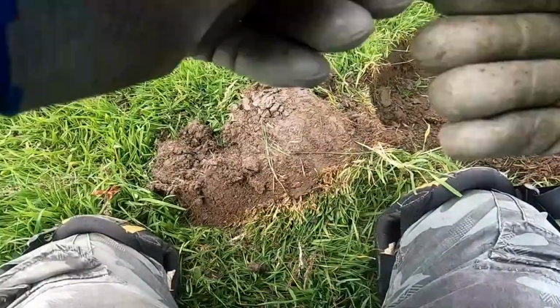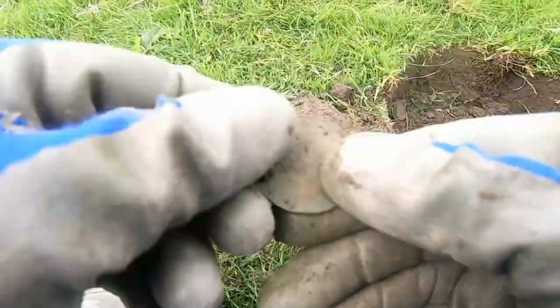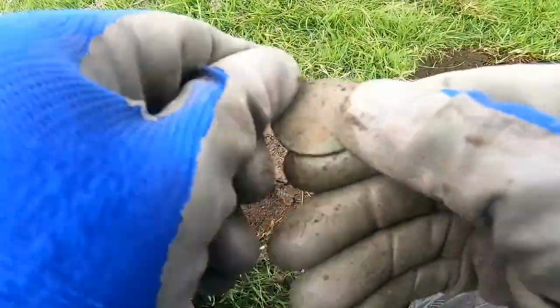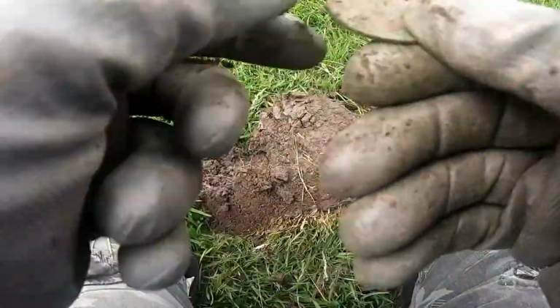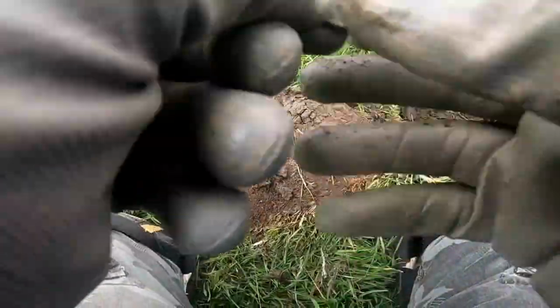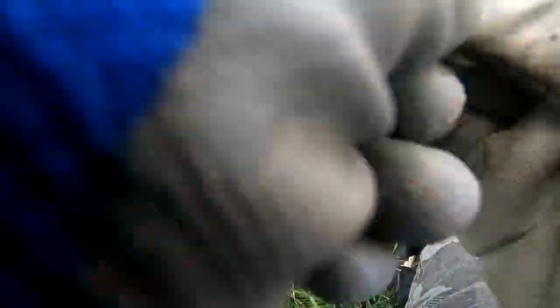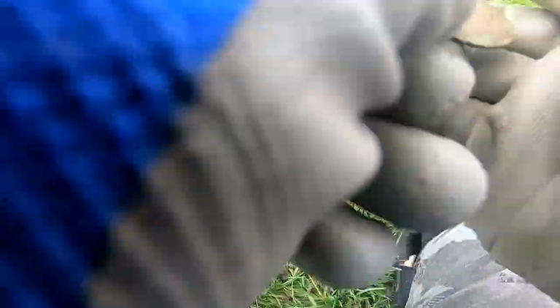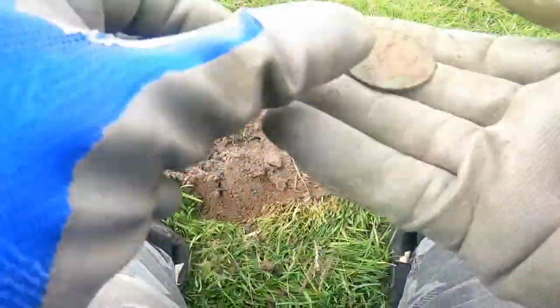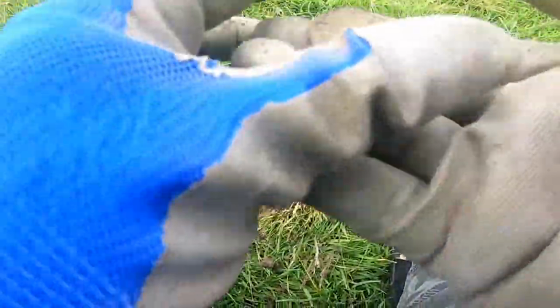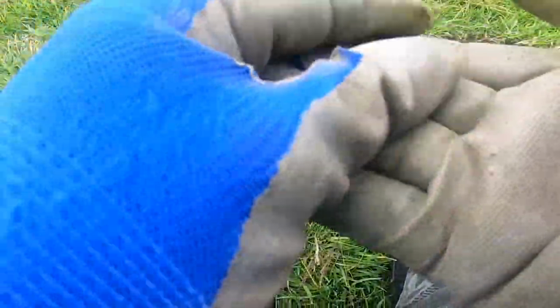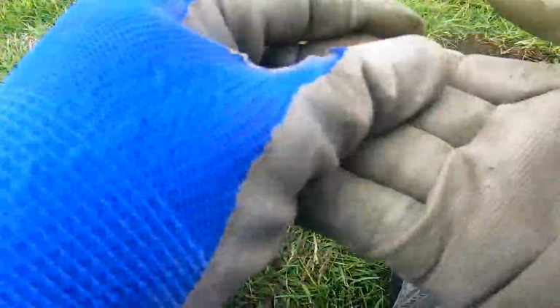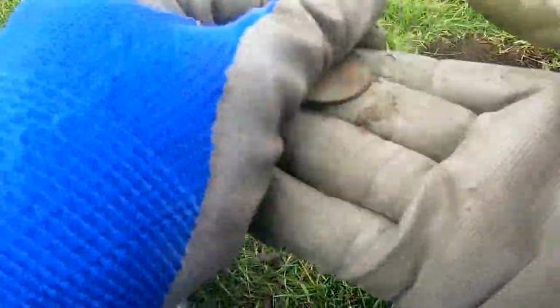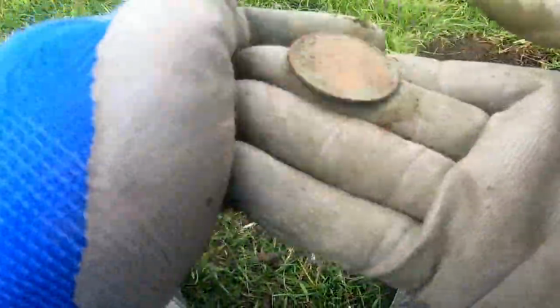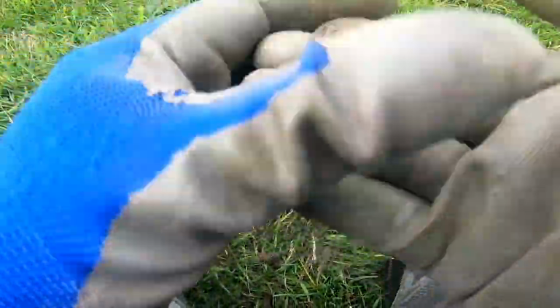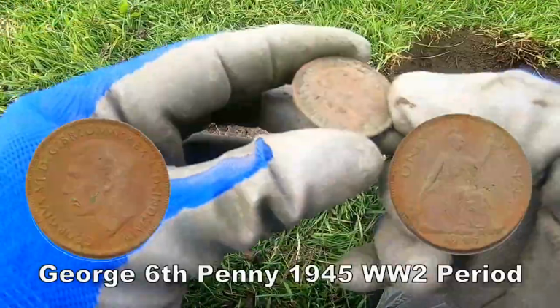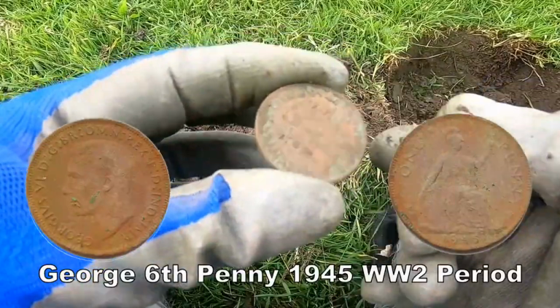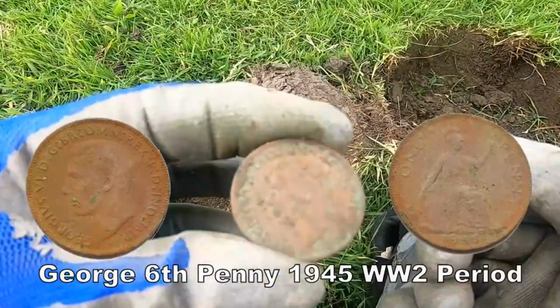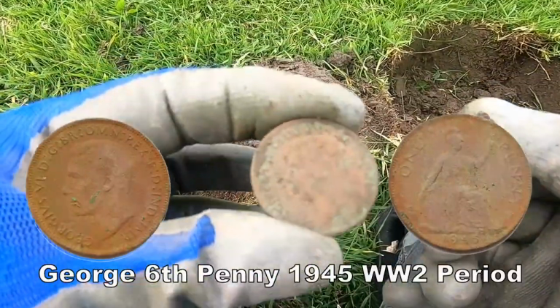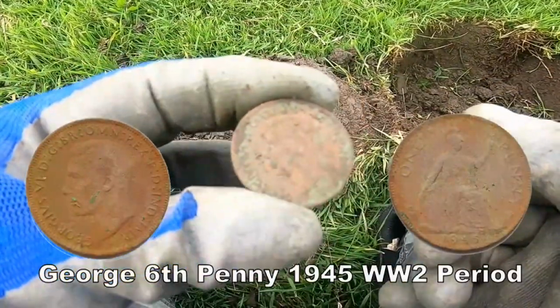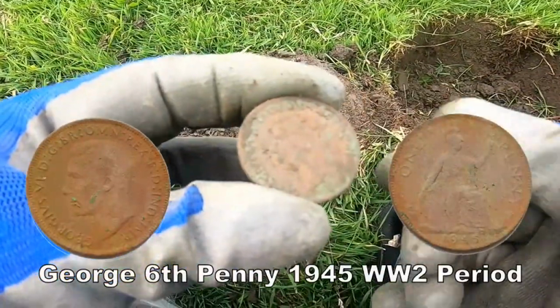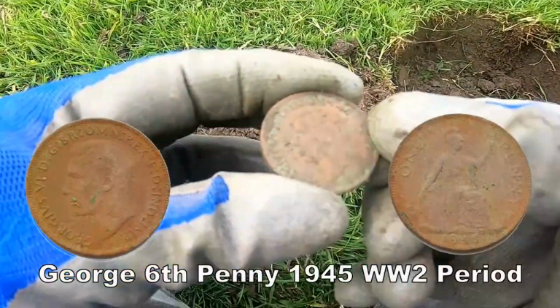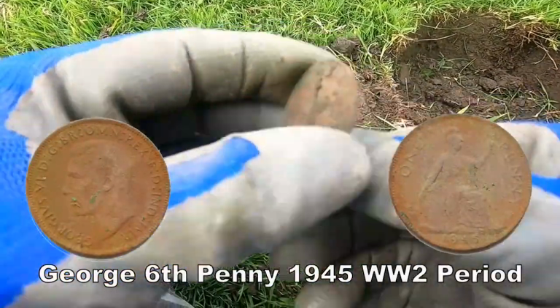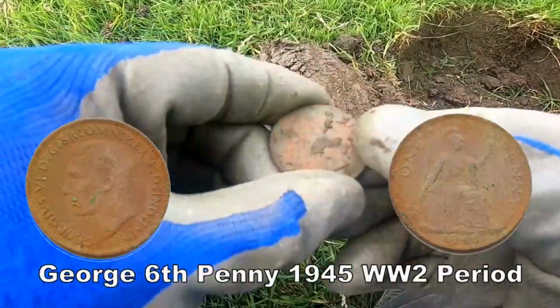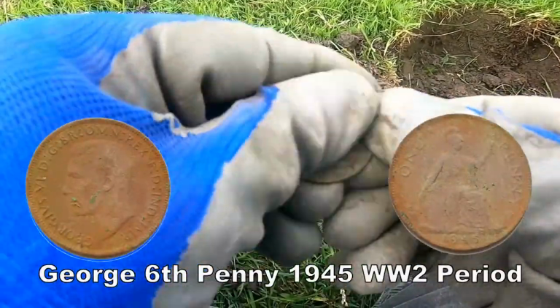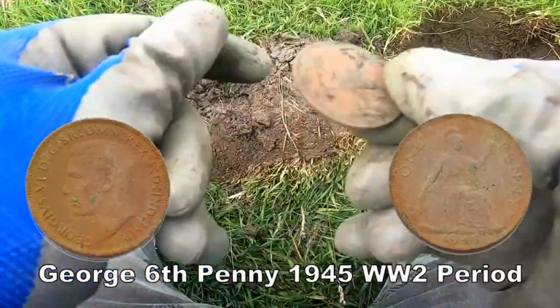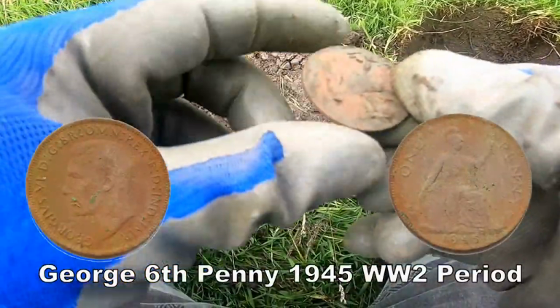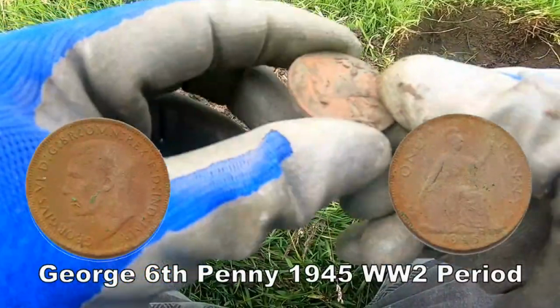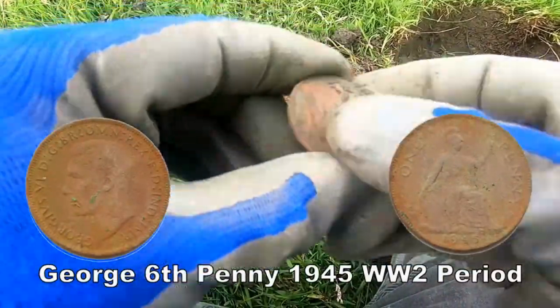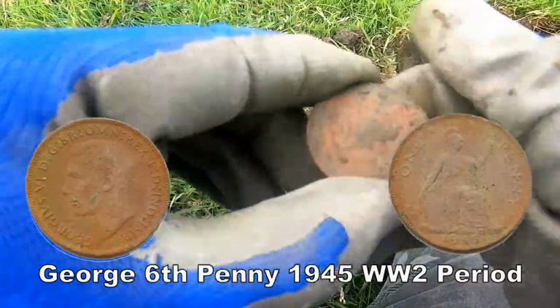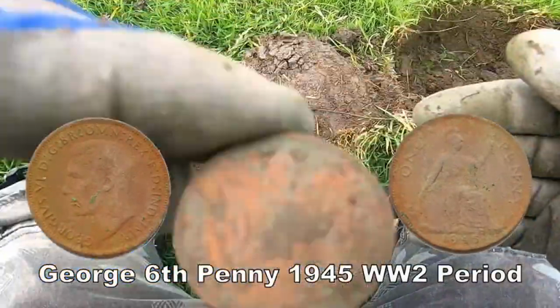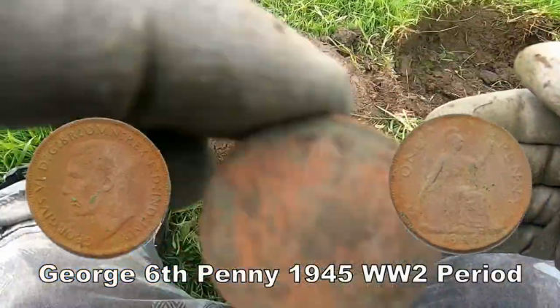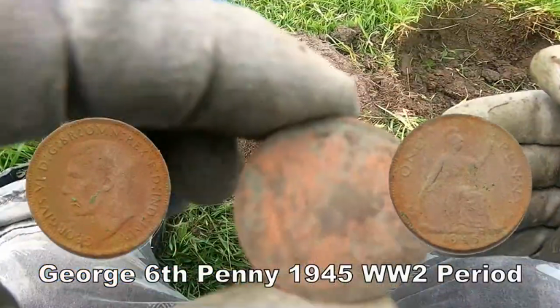There we go — John's sixth find. Not in good condition though.